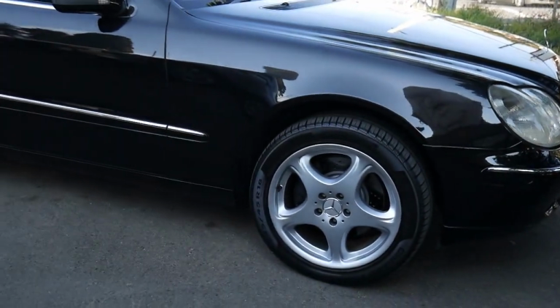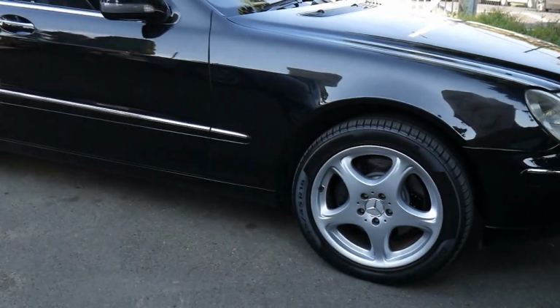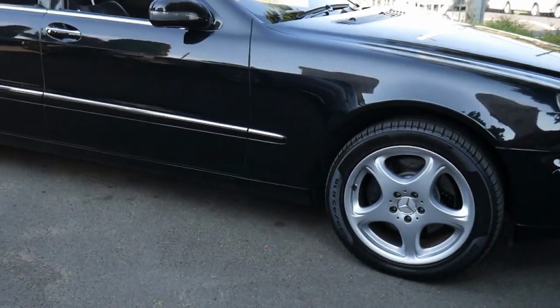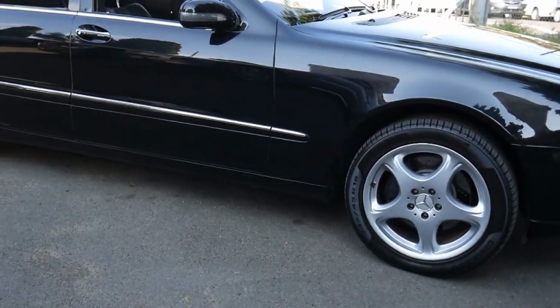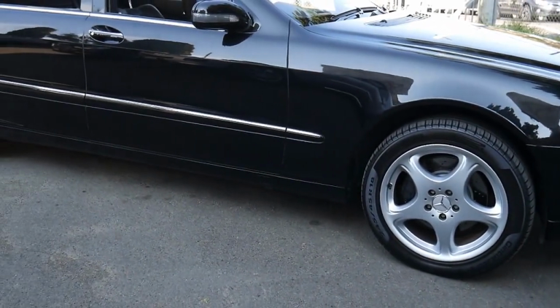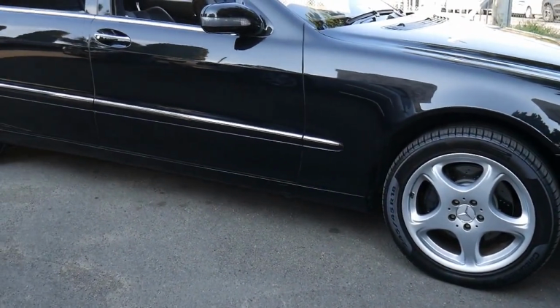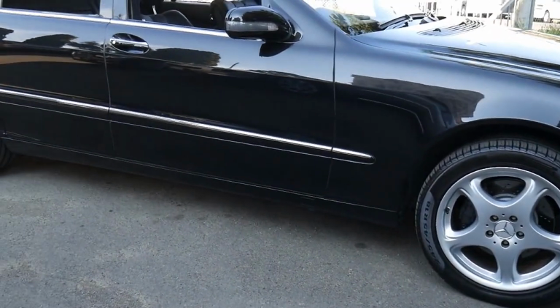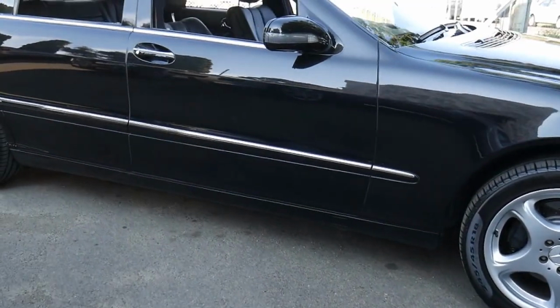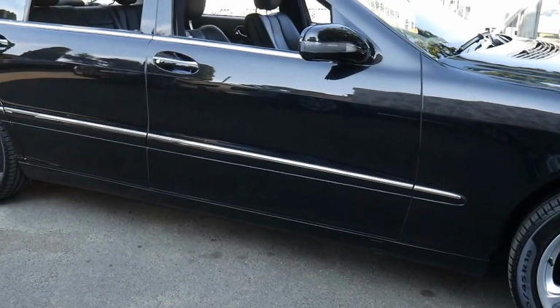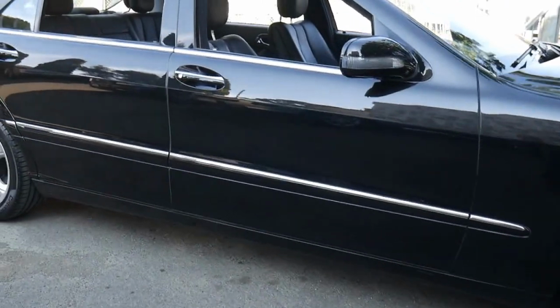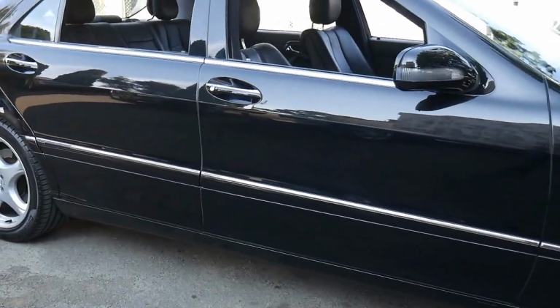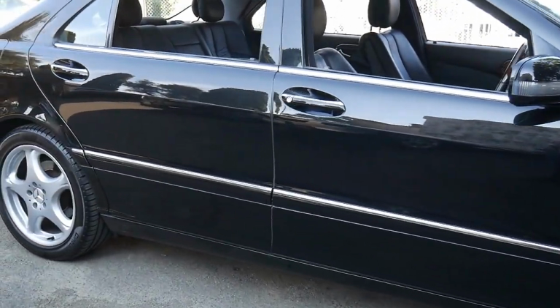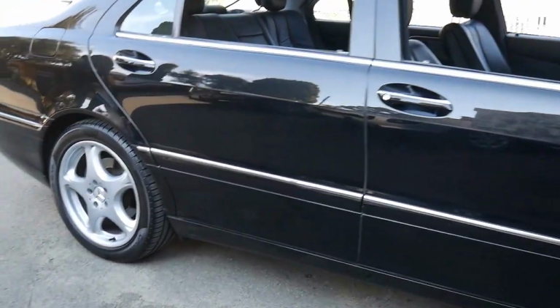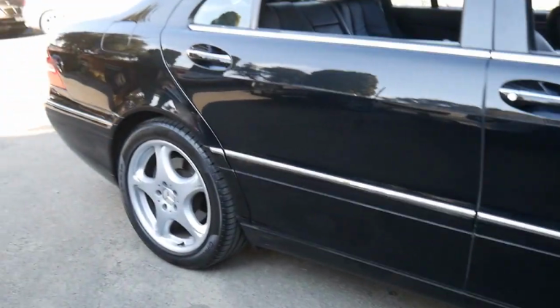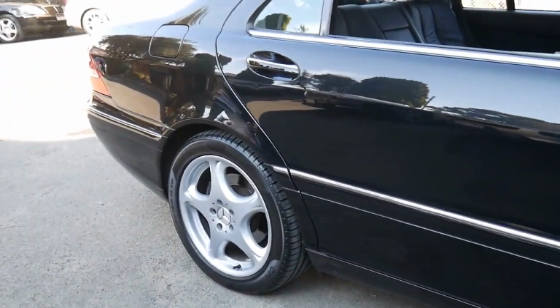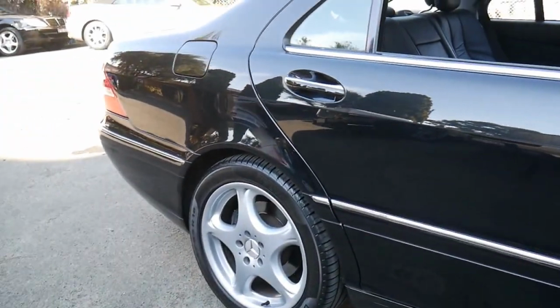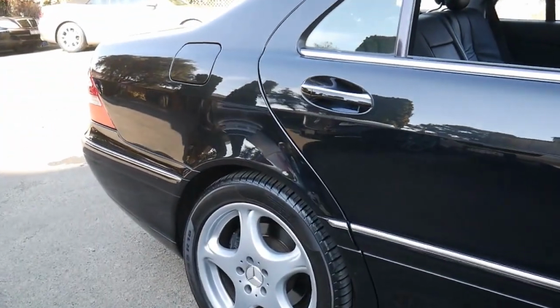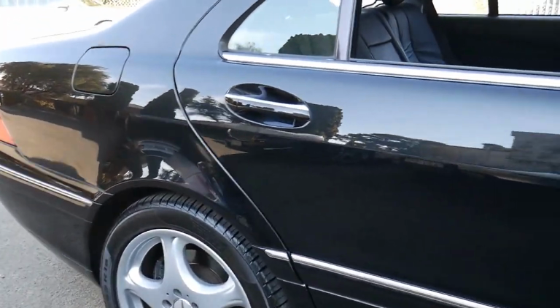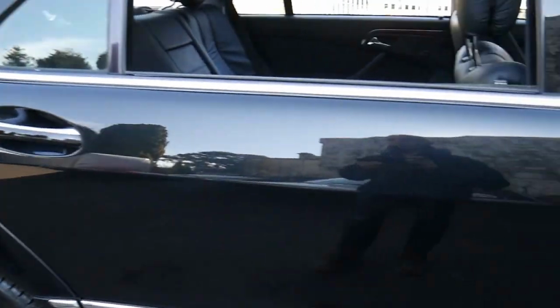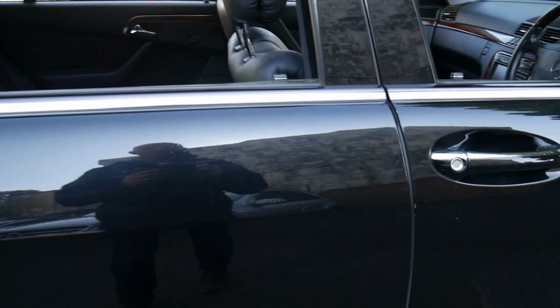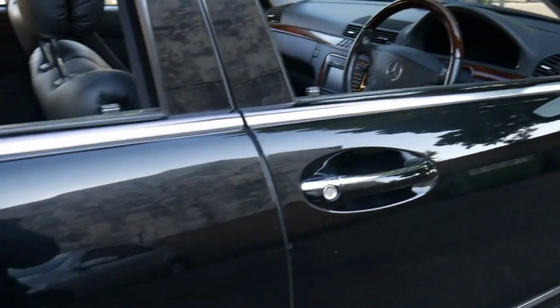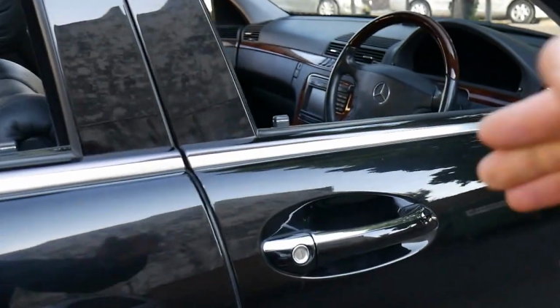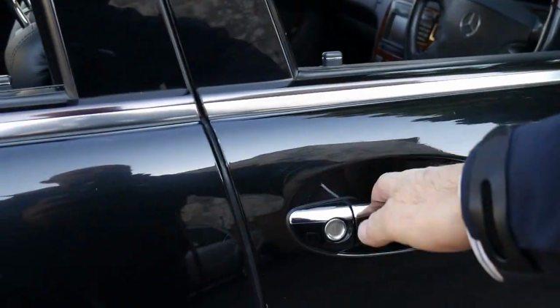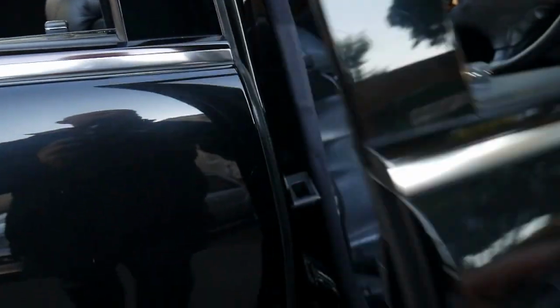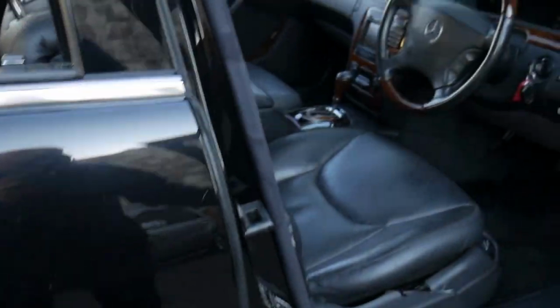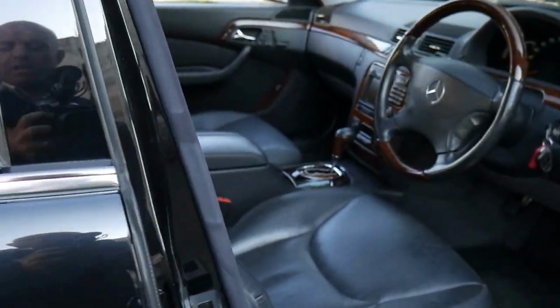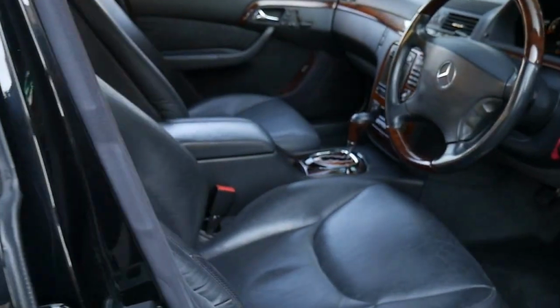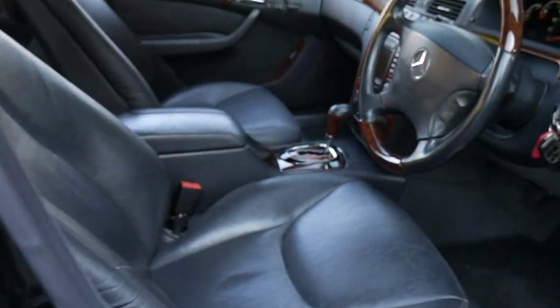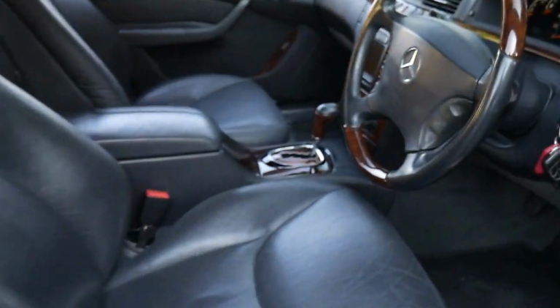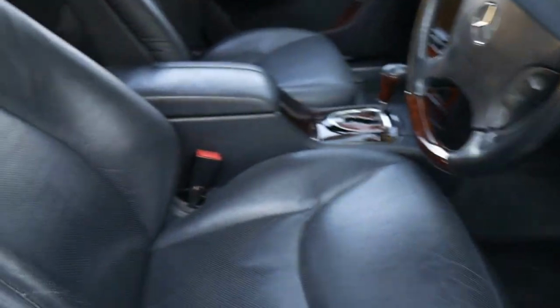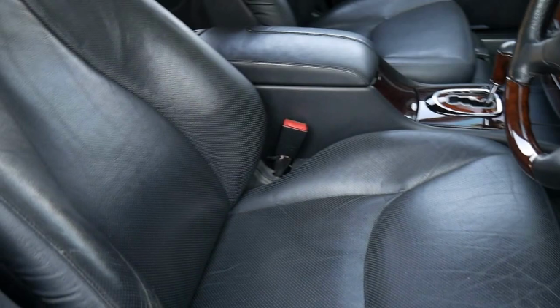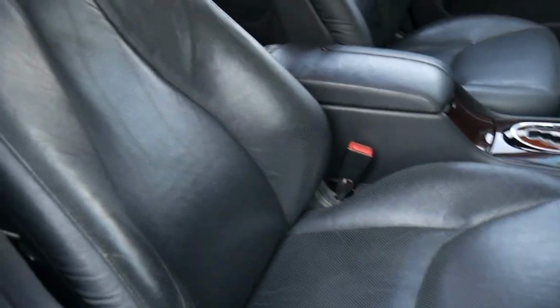In 2001 they introduced this S500 in the long wheelbase, and we're so proud to have this obsidian black with black leather interior car. It's got the larger 18-inch alloy wheels. The condition of this car is absolutely flawless.